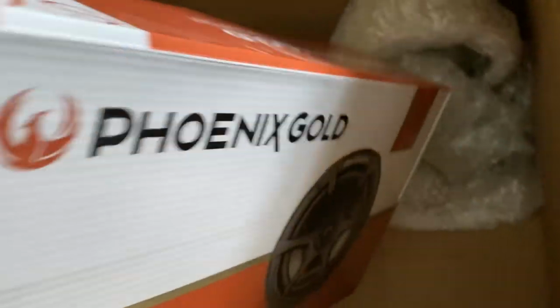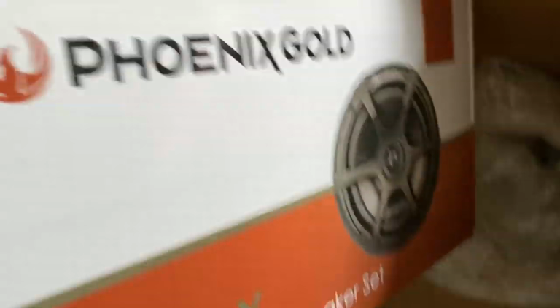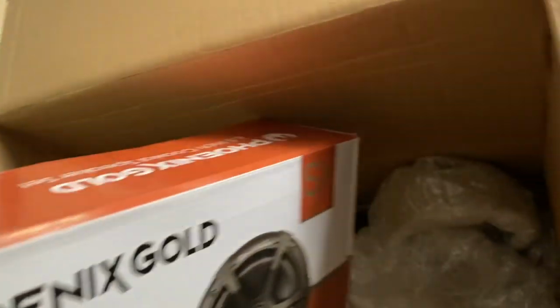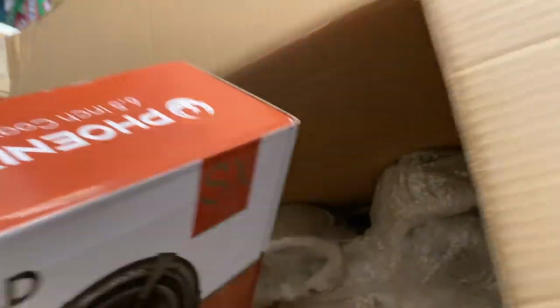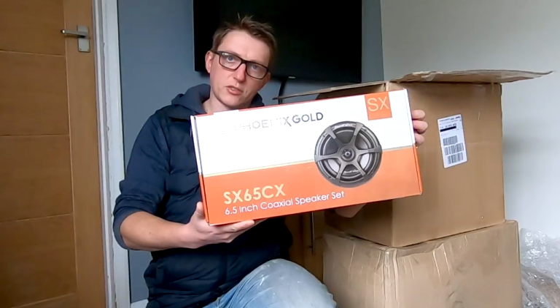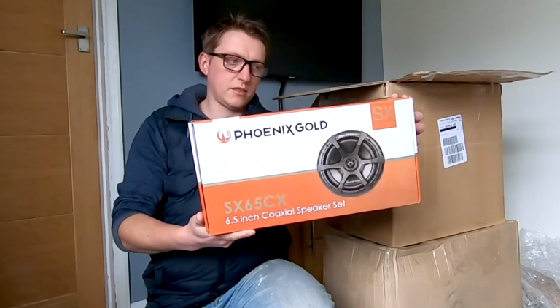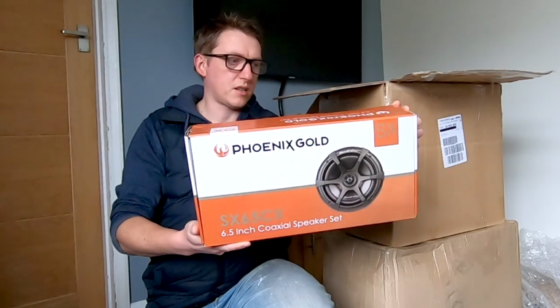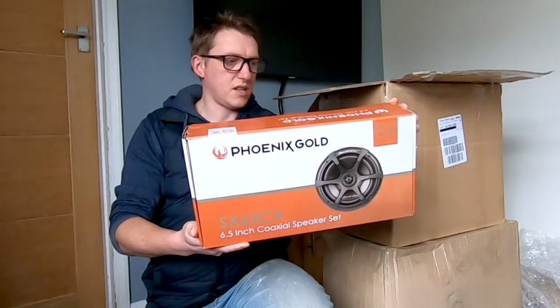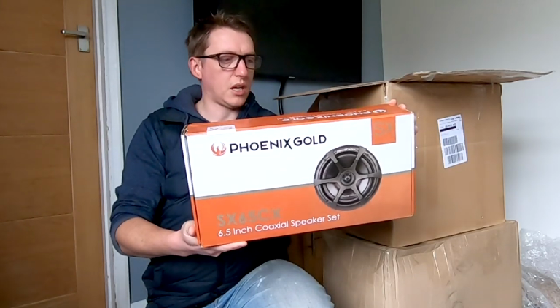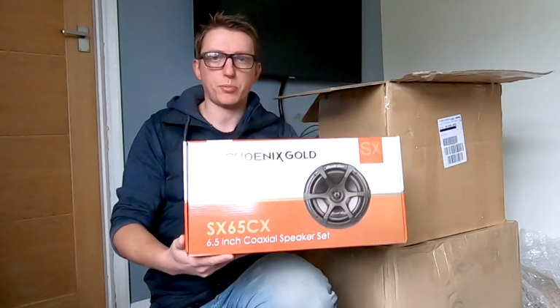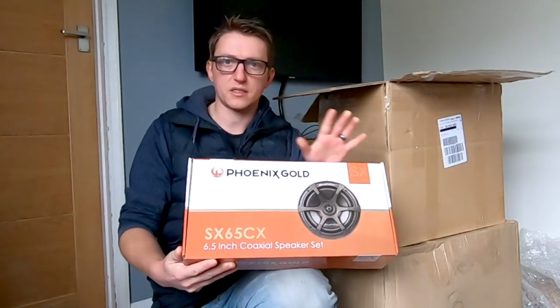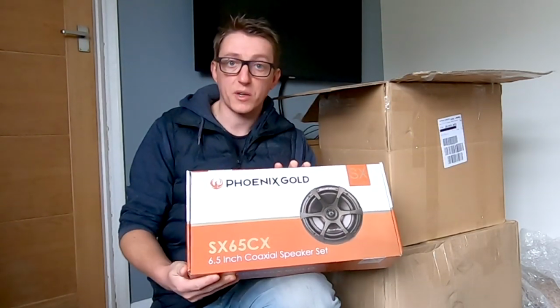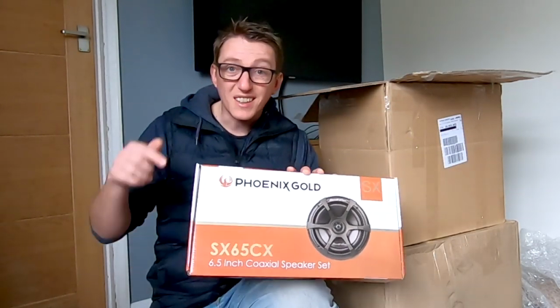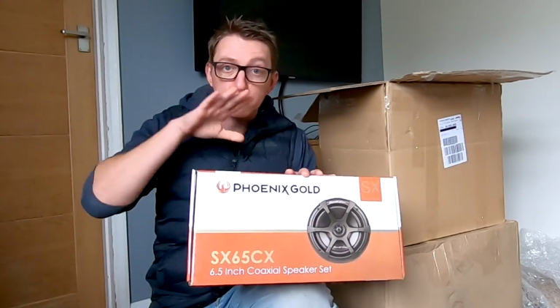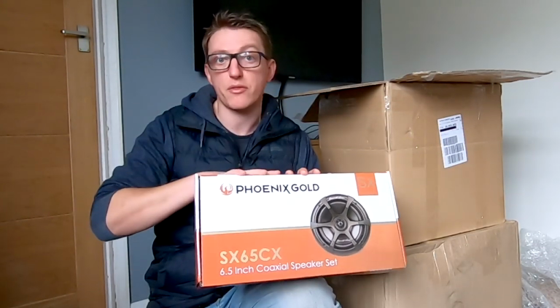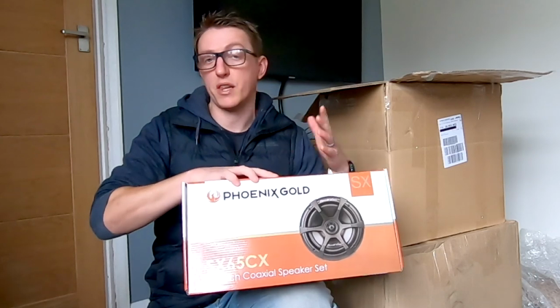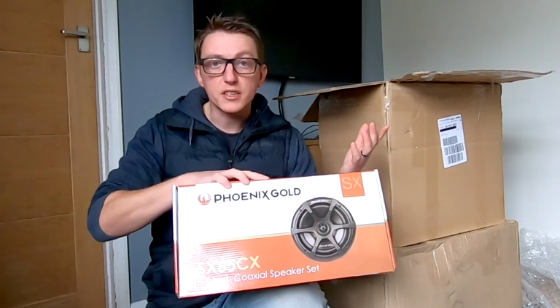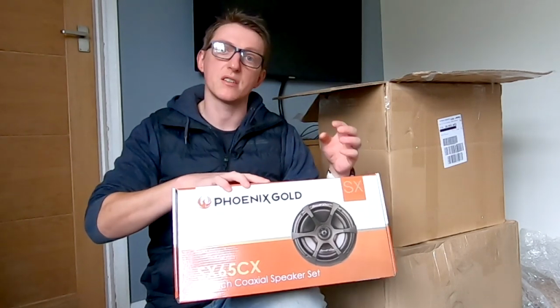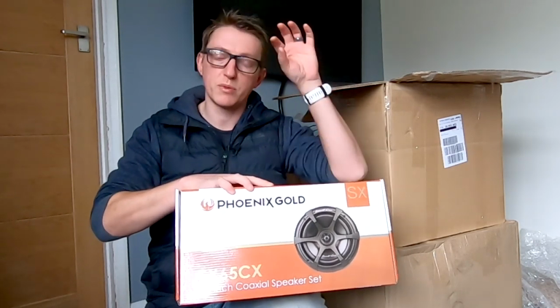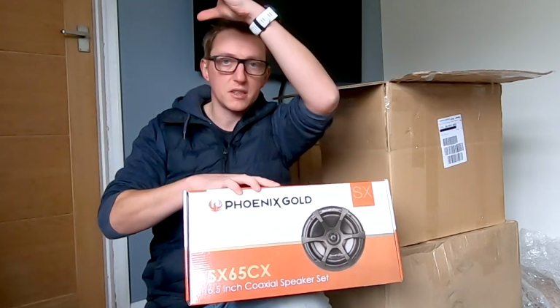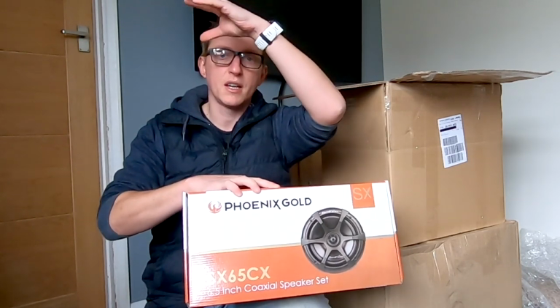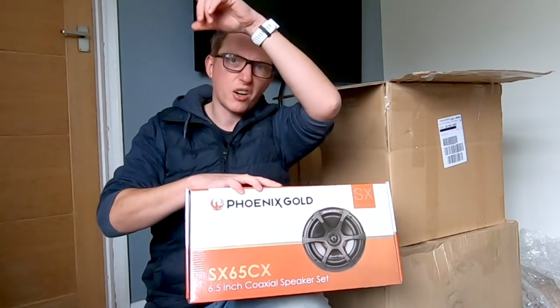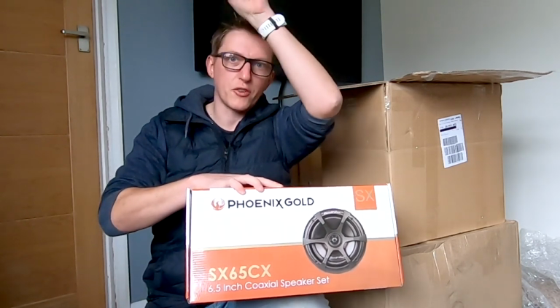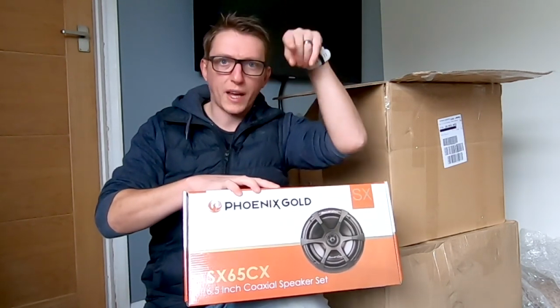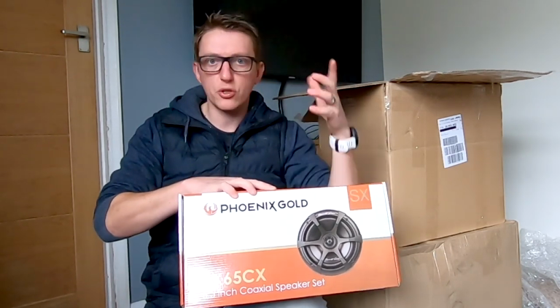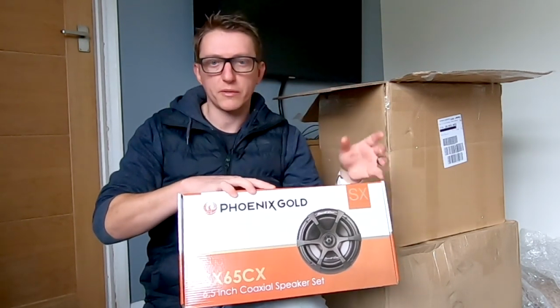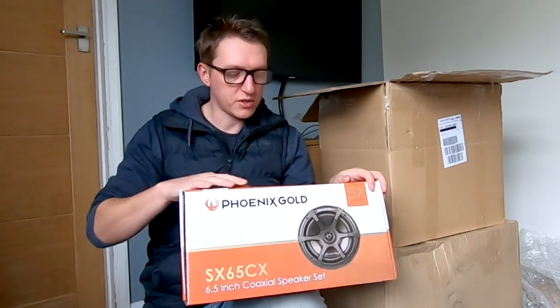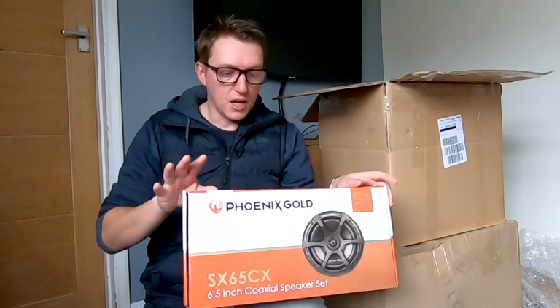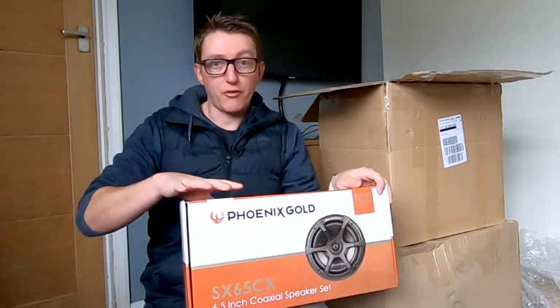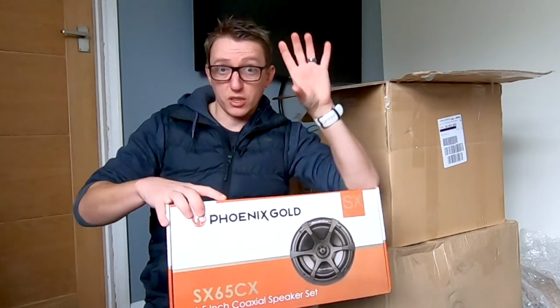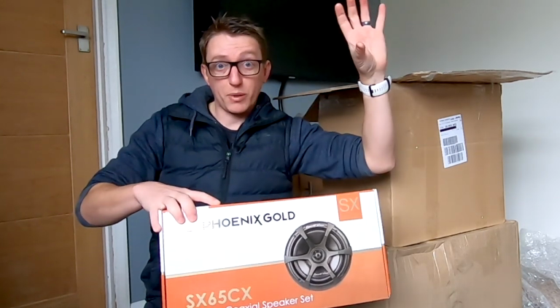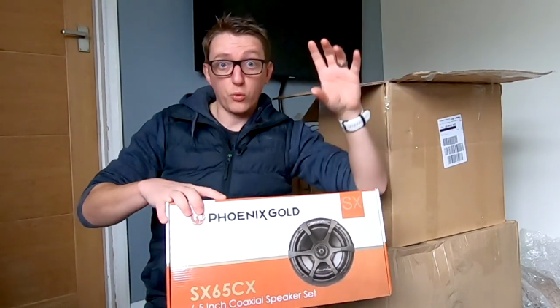Phoenix Gold — good gear. Coaxial speakers. So these are going to go in the back. These have got tweeters — they're going to go in the rear of the van where there aren't any speakers. Probably one in the rear, kind of like the tall cabinet unit when I've got those in, and another one's just going to go up in the corner.